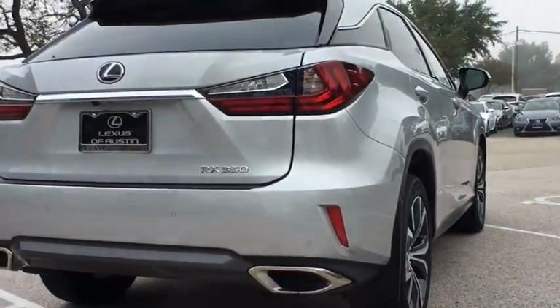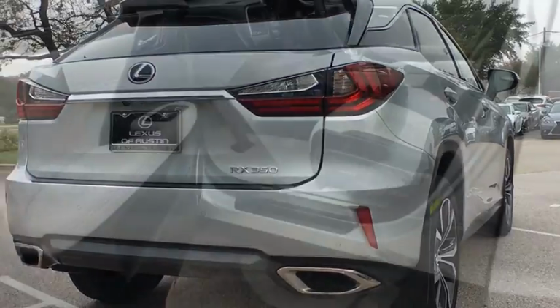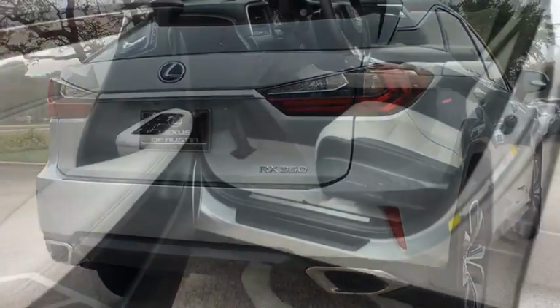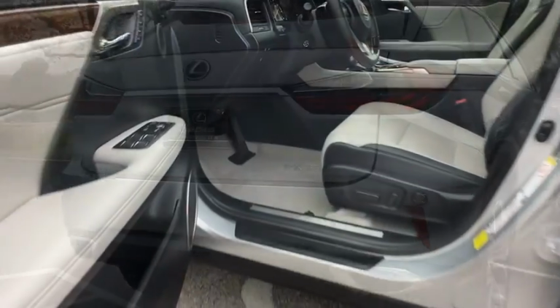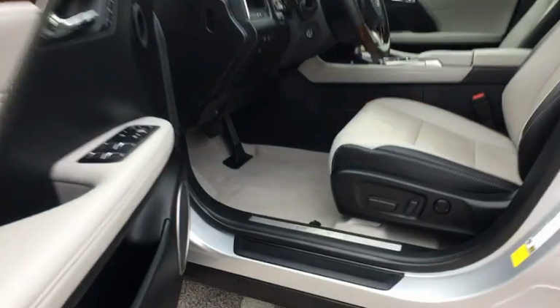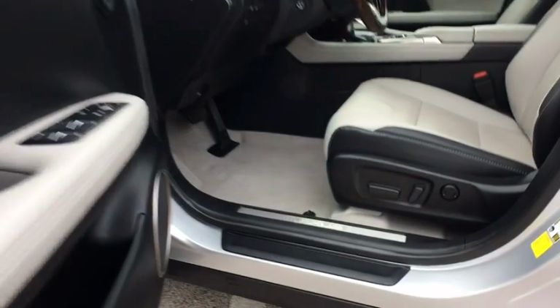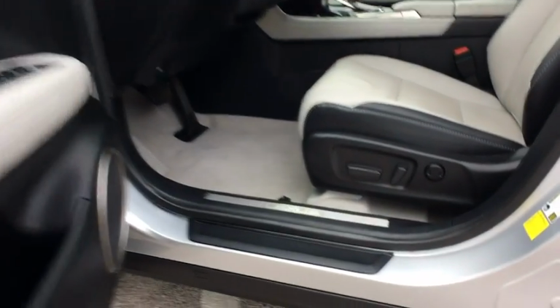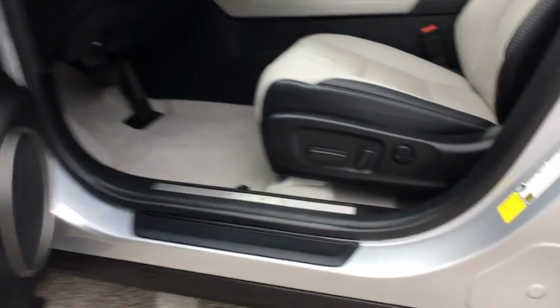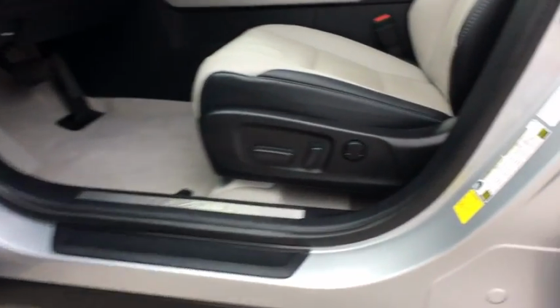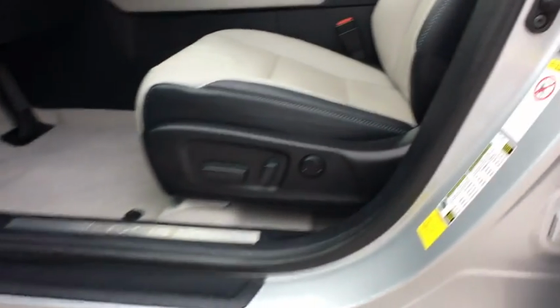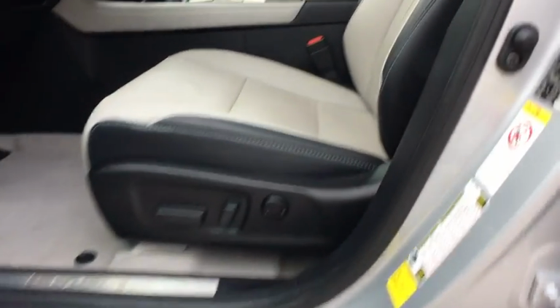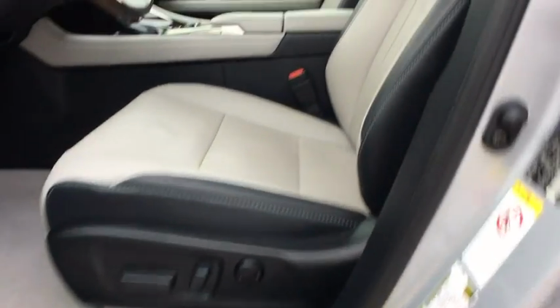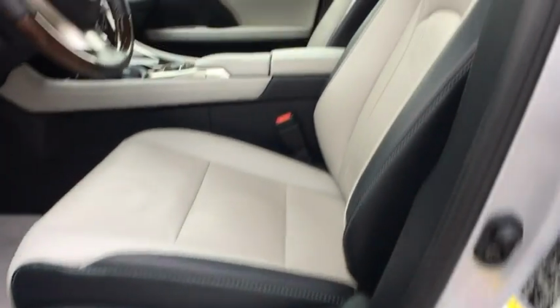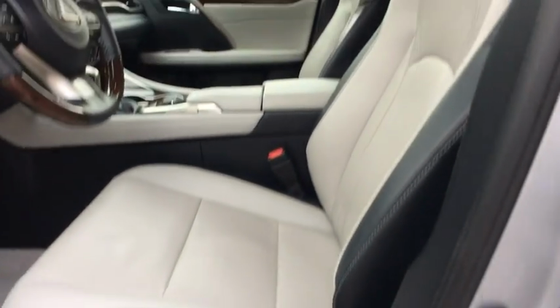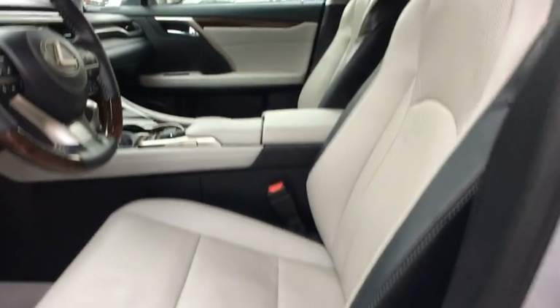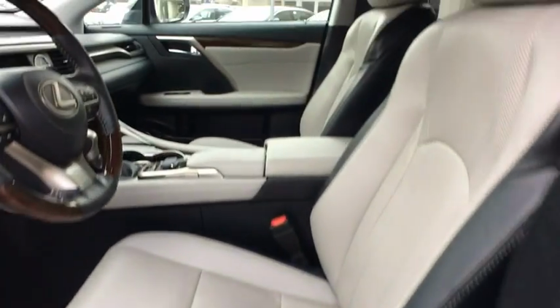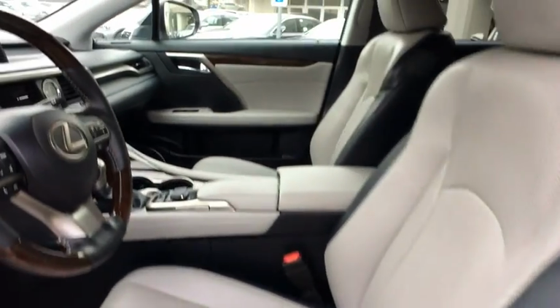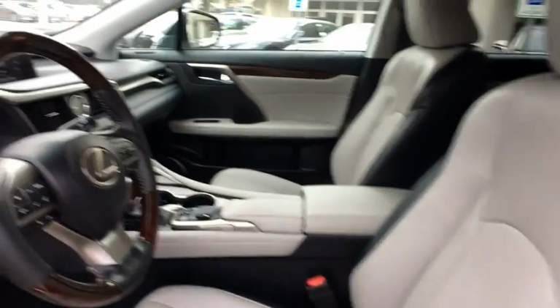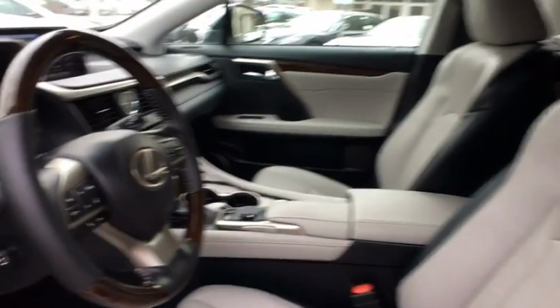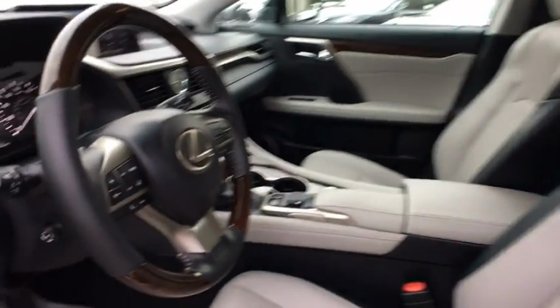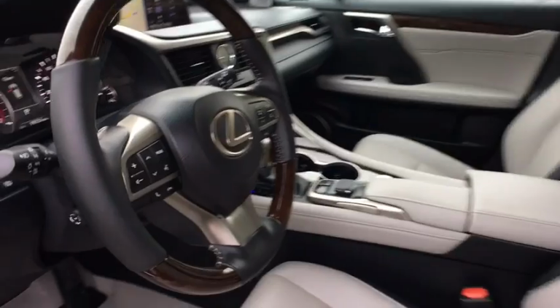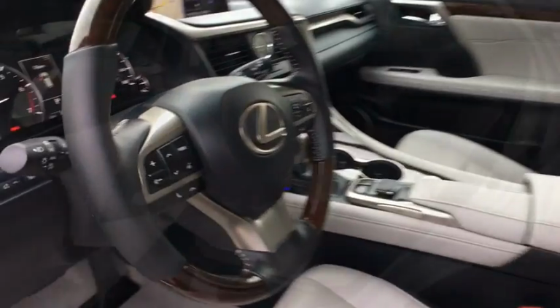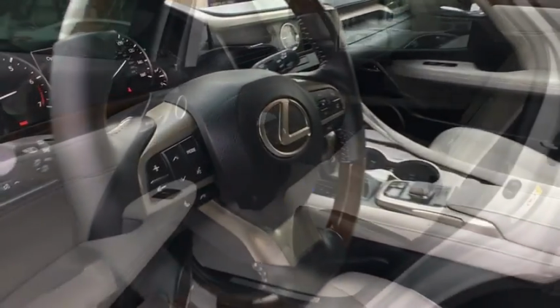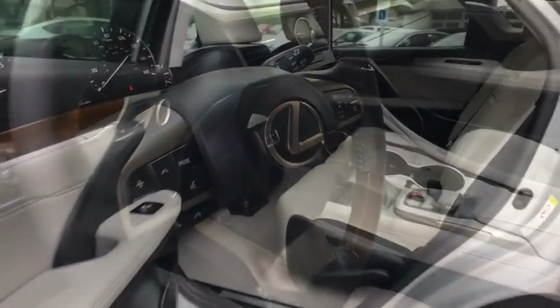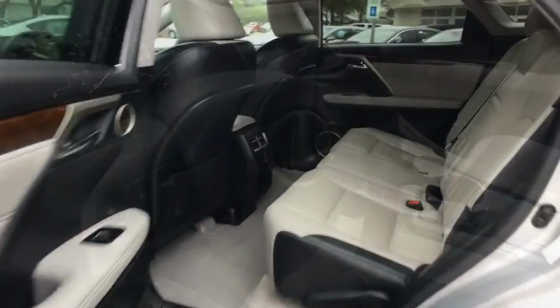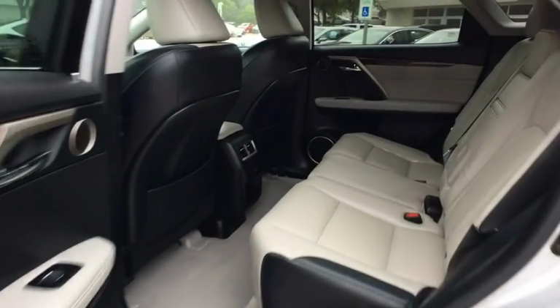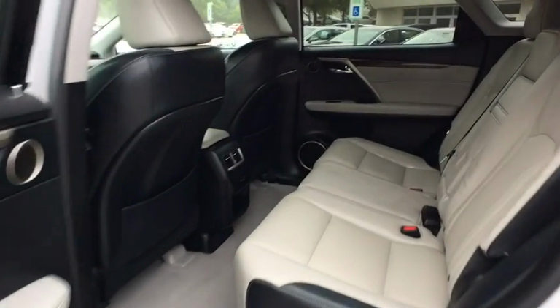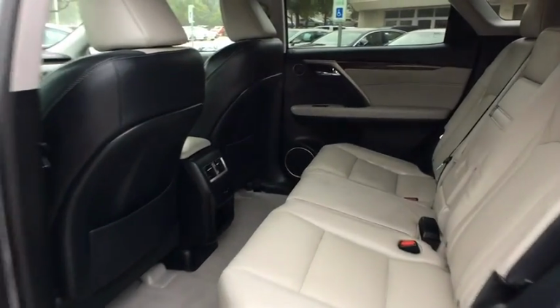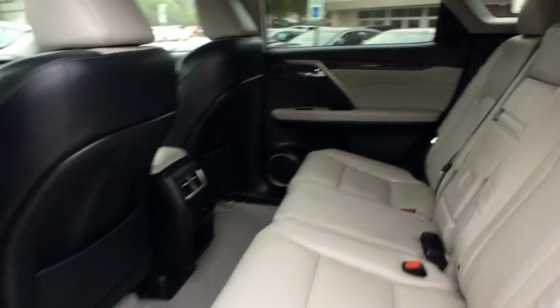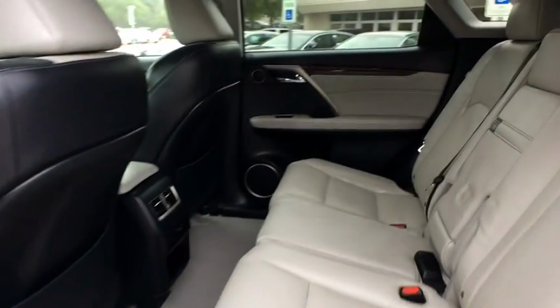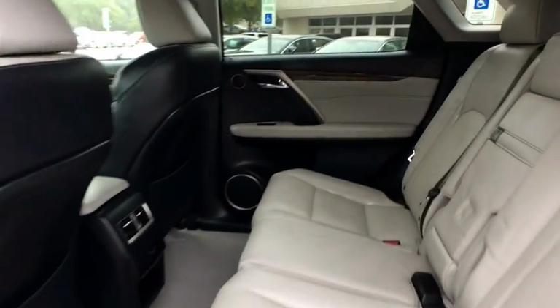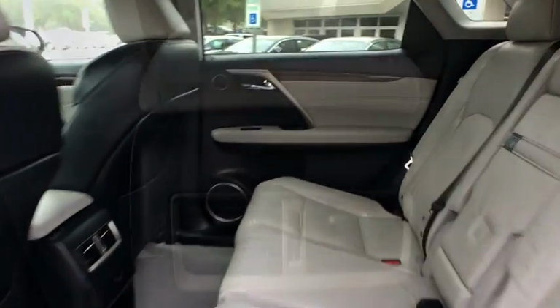Adjustable steering wheel, power steering, aluminum wheels, keyless start, cruise control, four-wheel disc brakes, hard disk drive media storage.